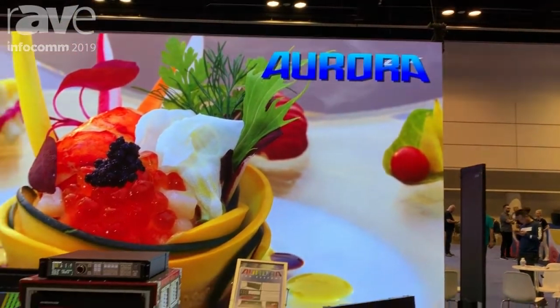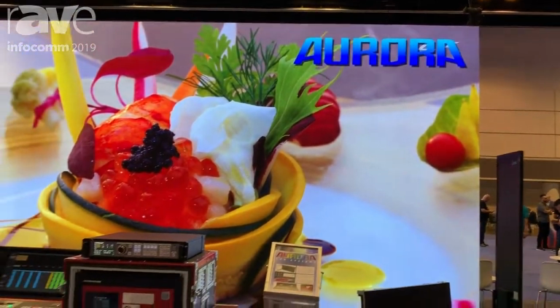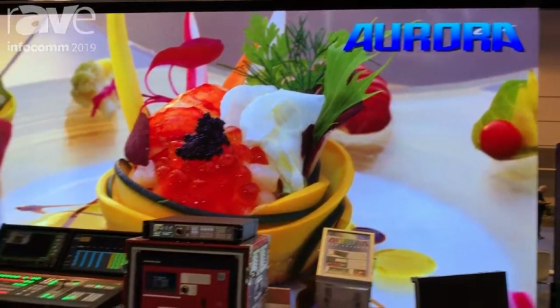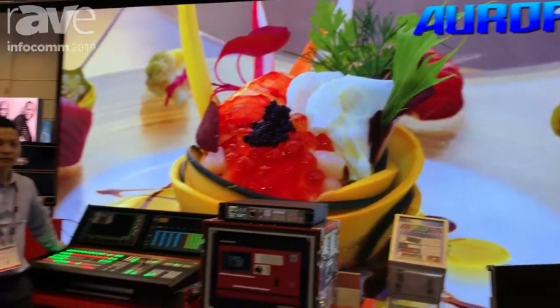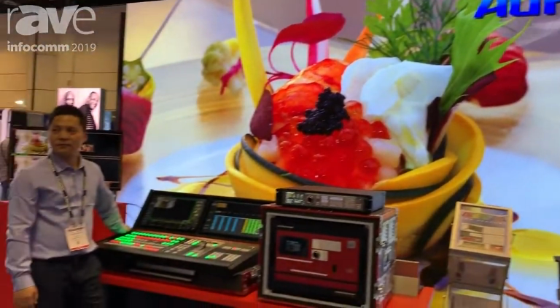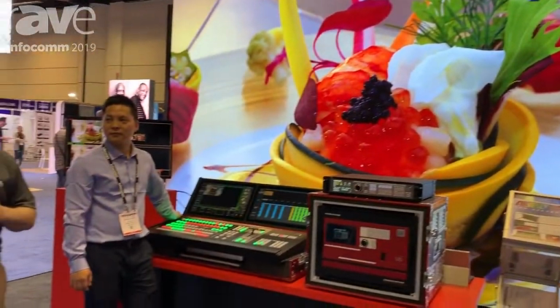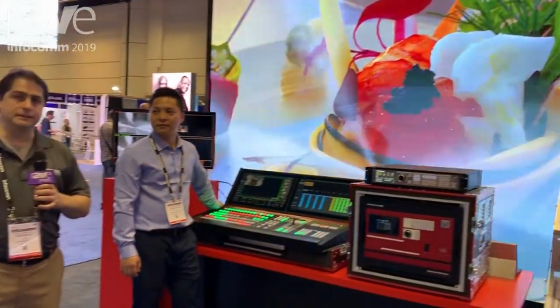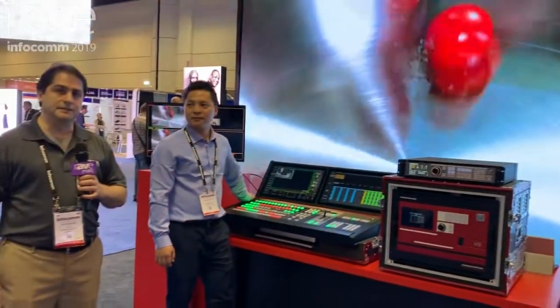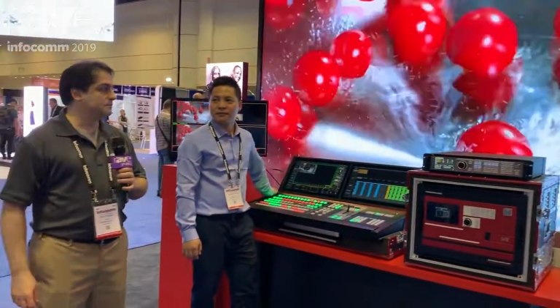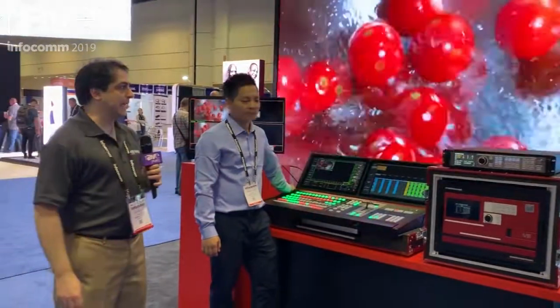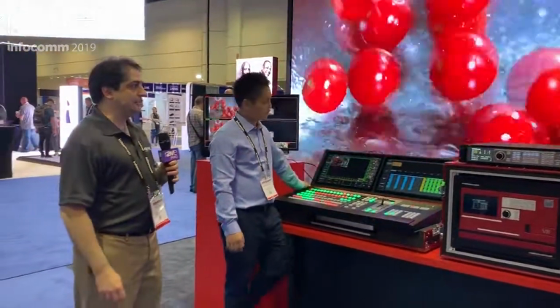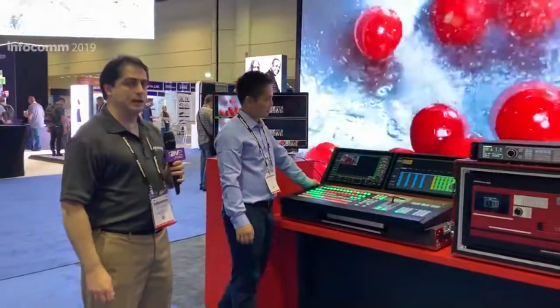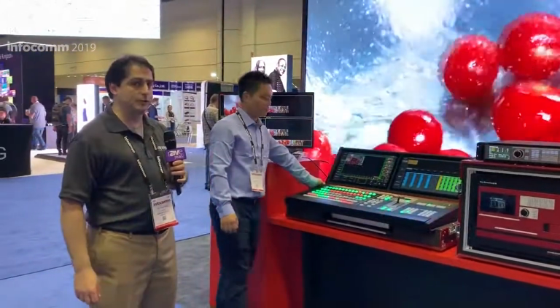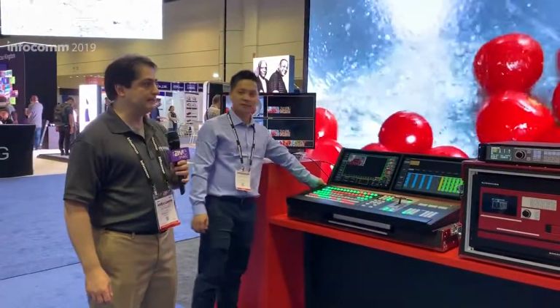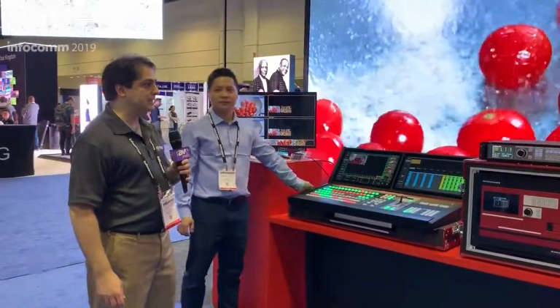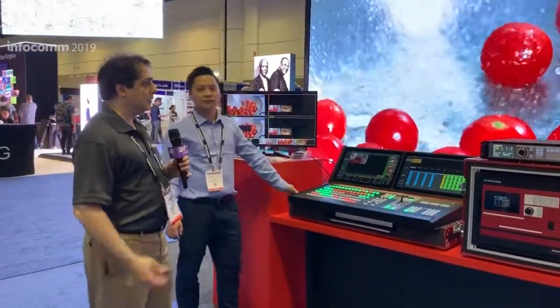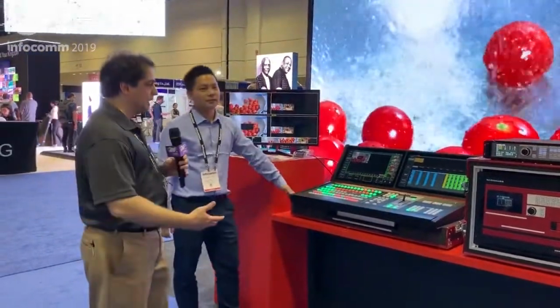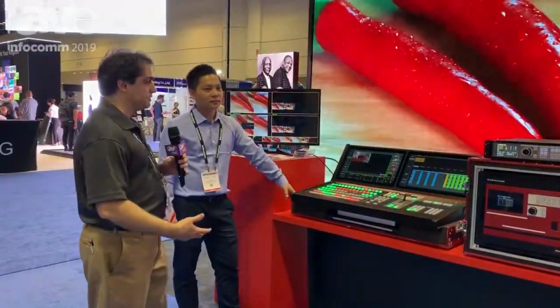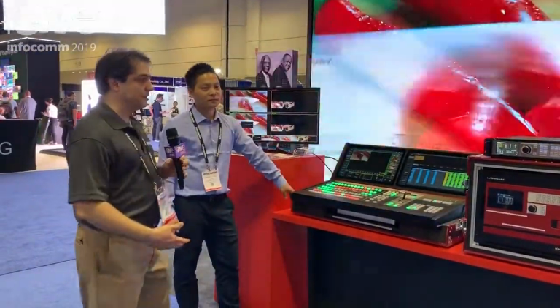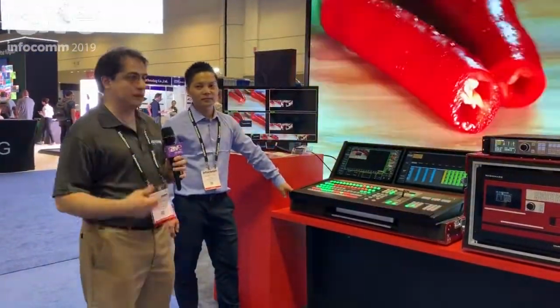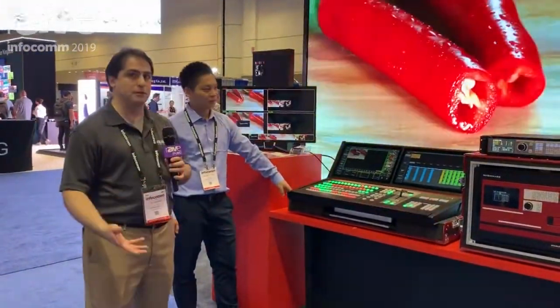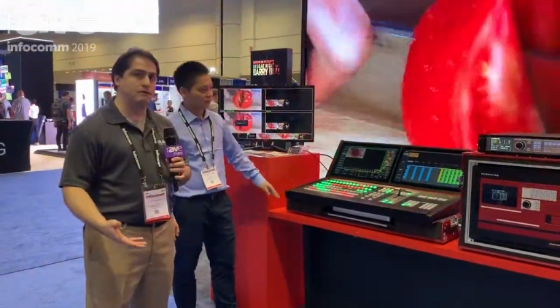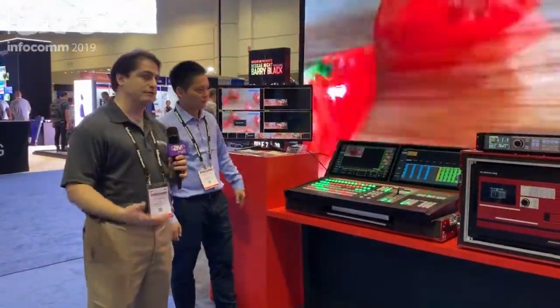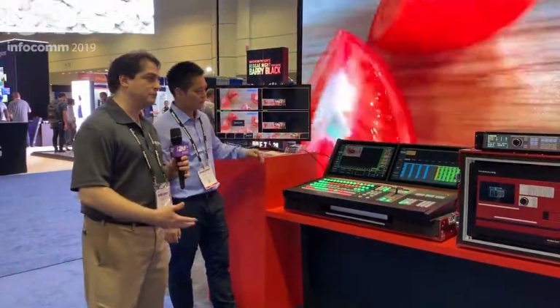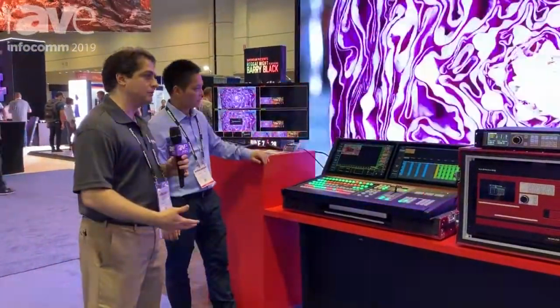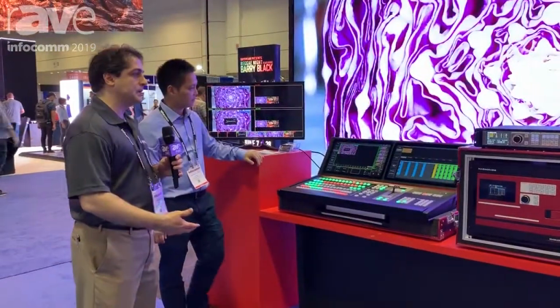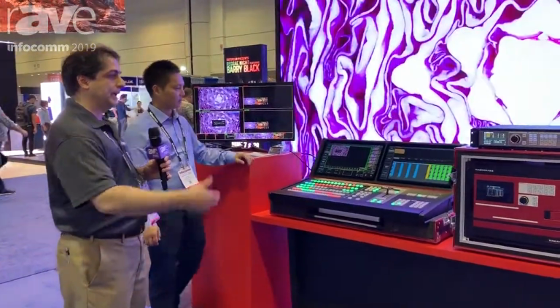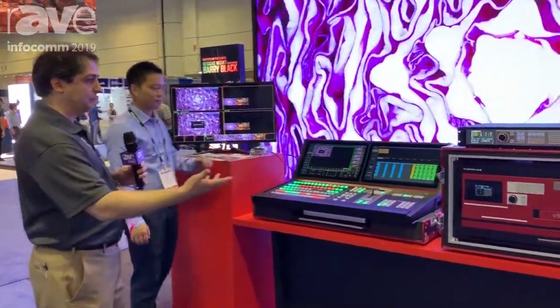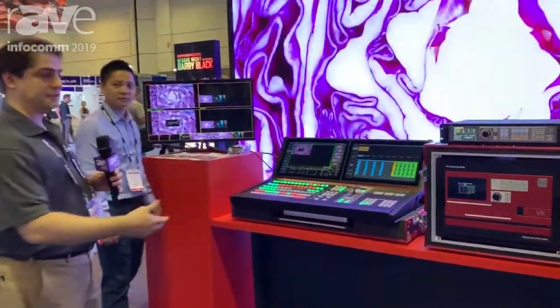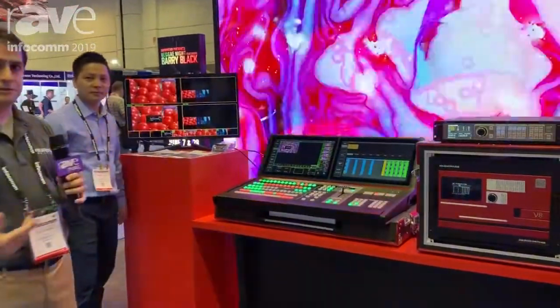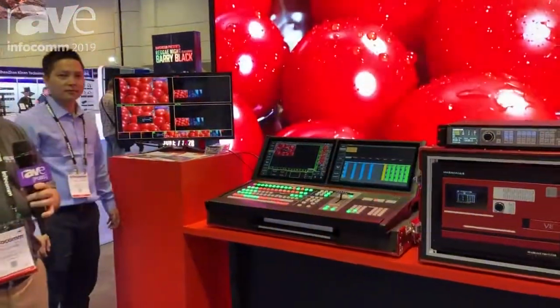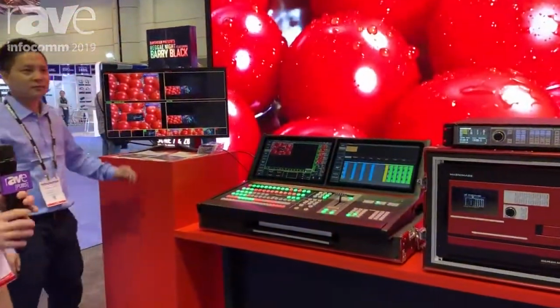Hello, welcome to Aurora LED Systems at Infocom 2019. Among the products we're showing, we also offer event controllers and processors, scalers, etc.